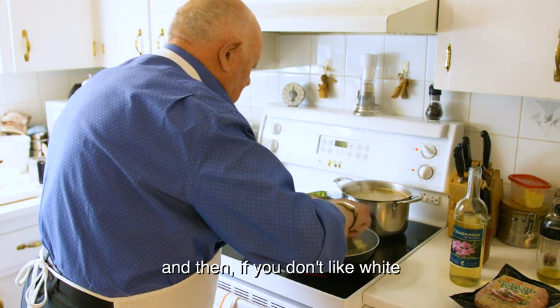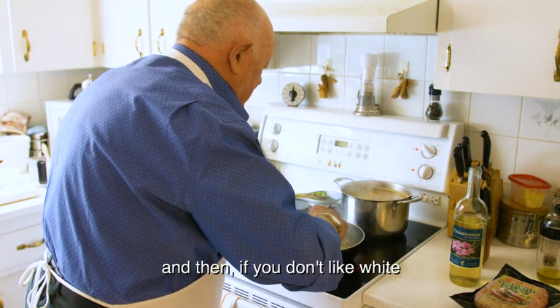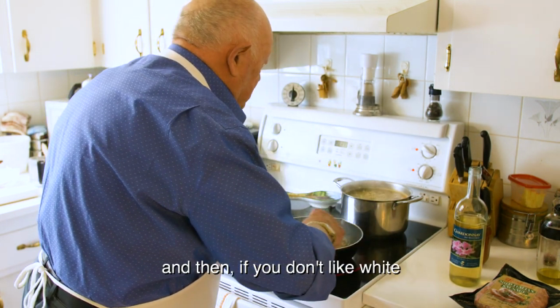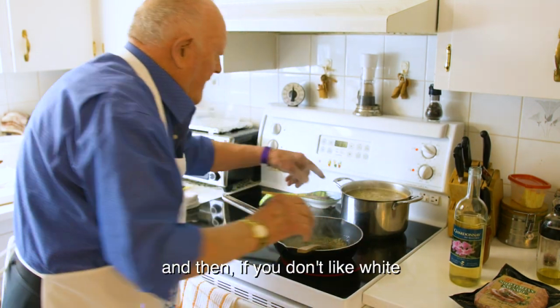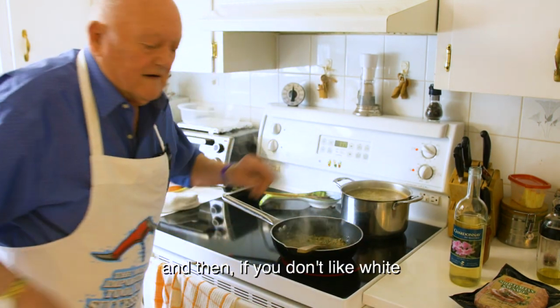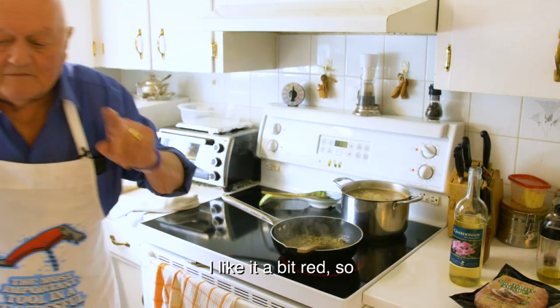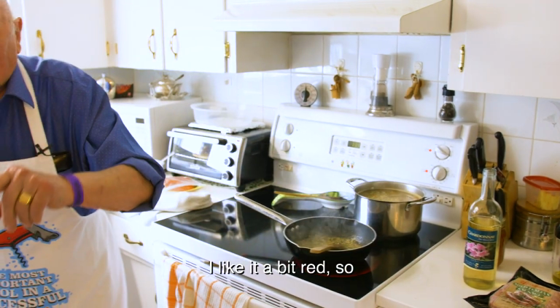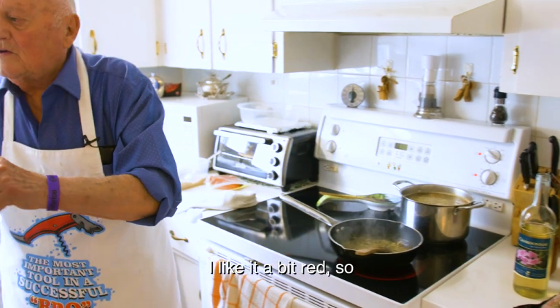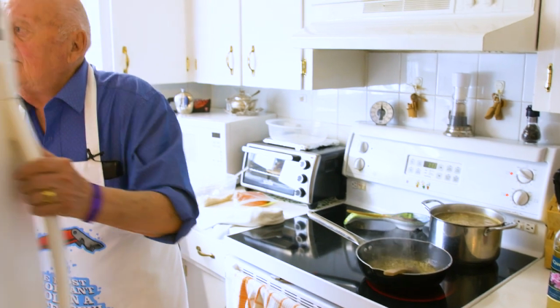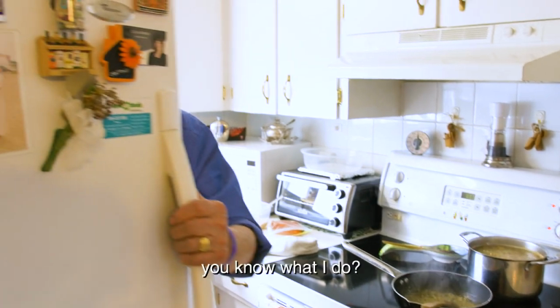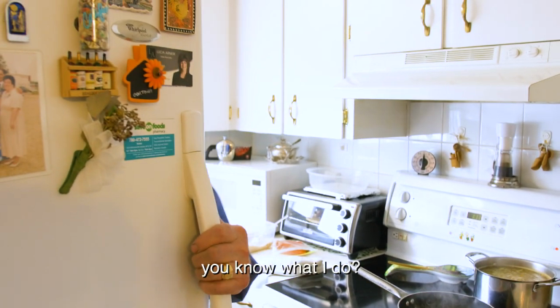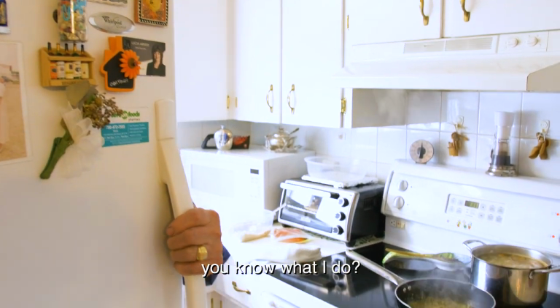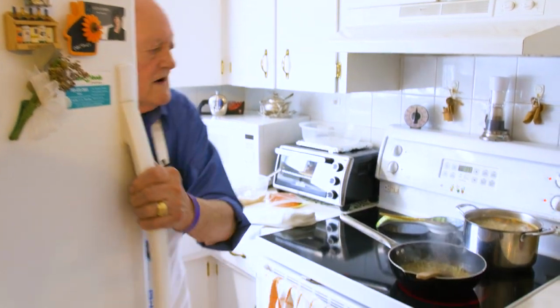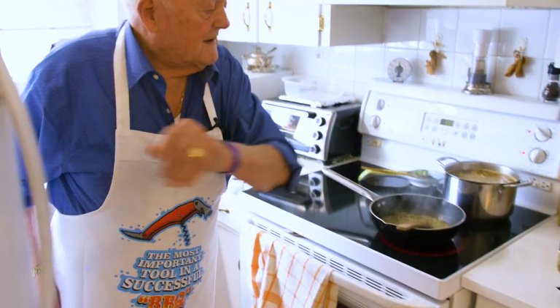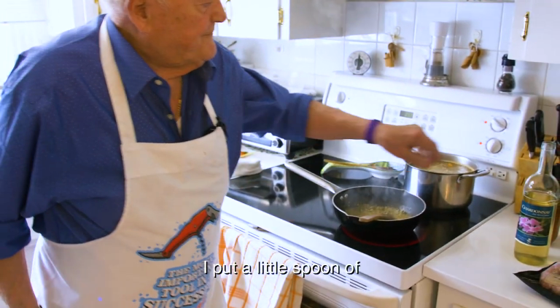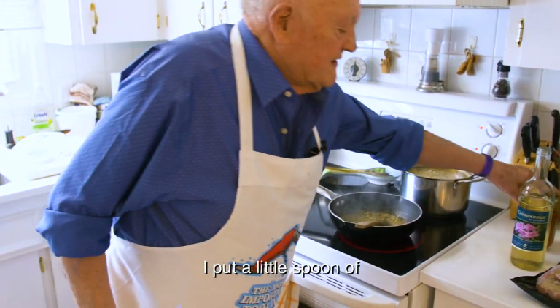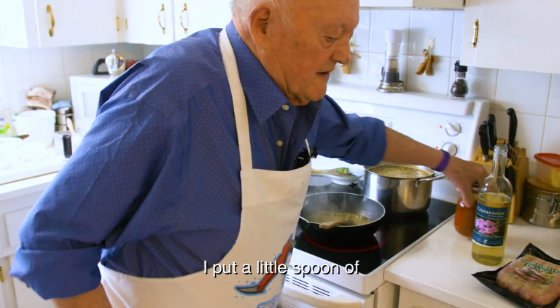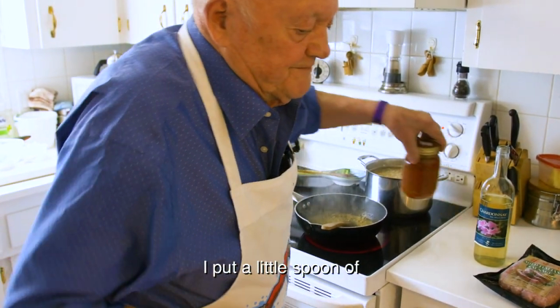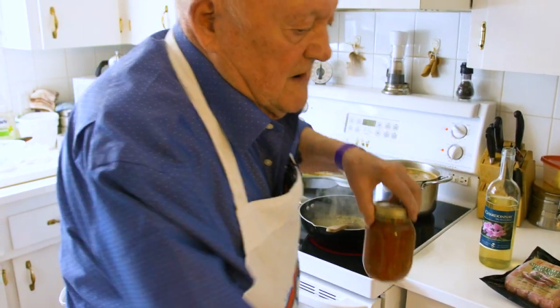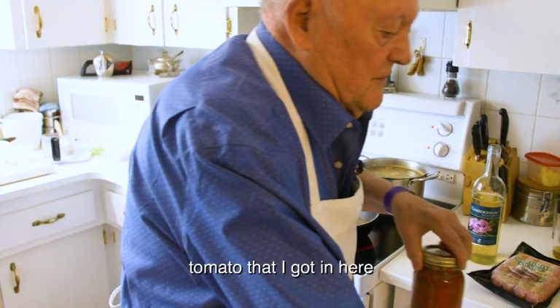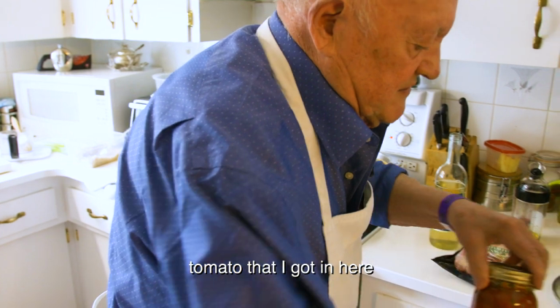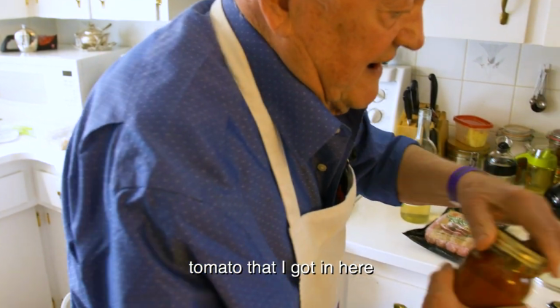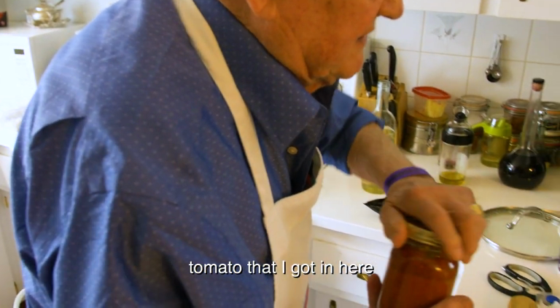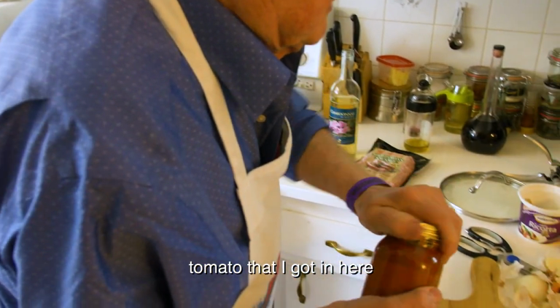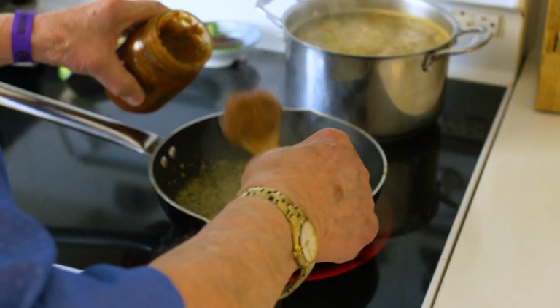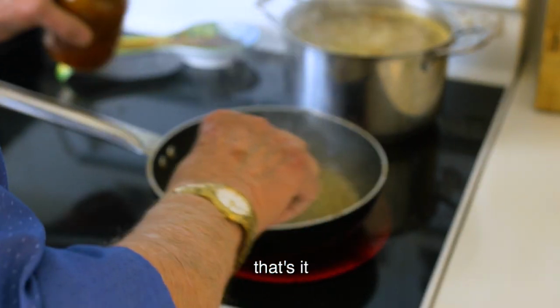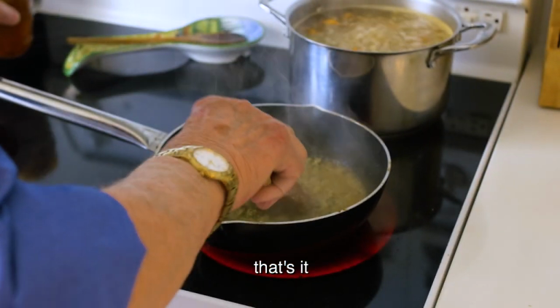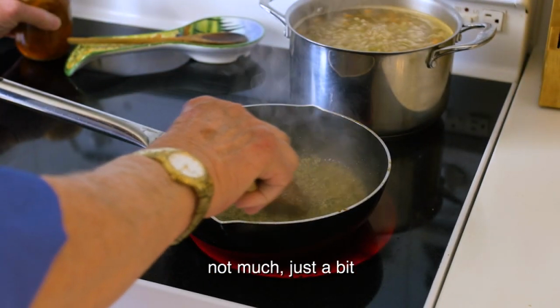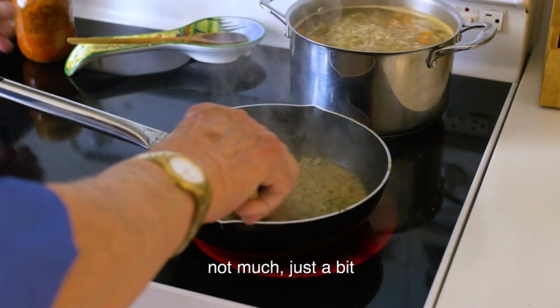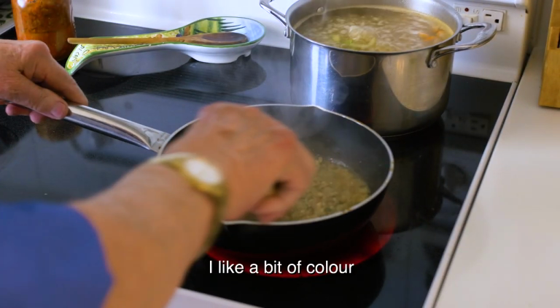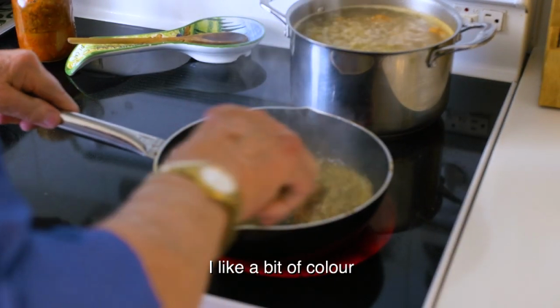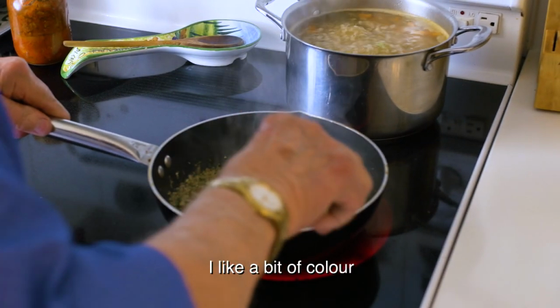If you don't like white, I like the red. So you know what I do? I put a little spoon of tomato paste in there — that's it, not much, just a bit. I like the dark color.